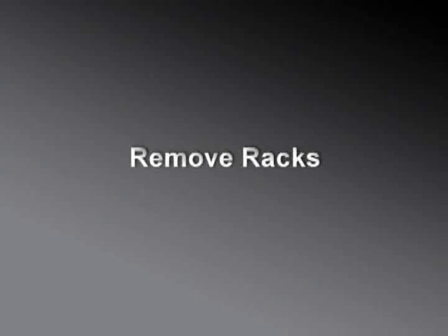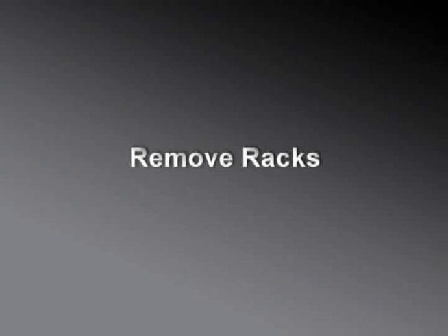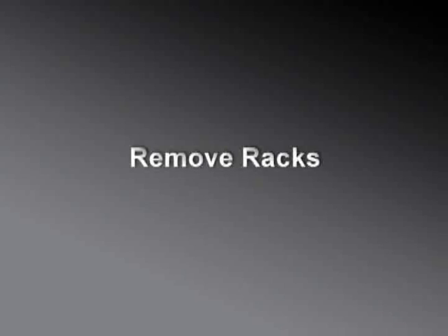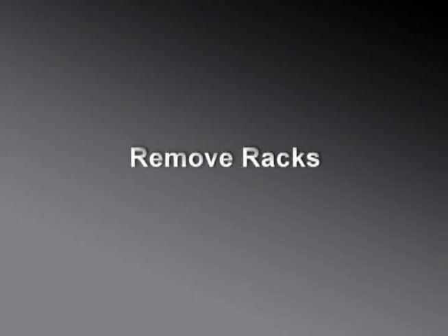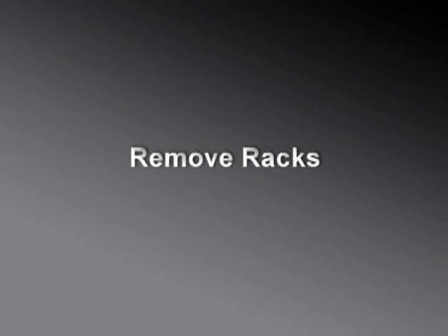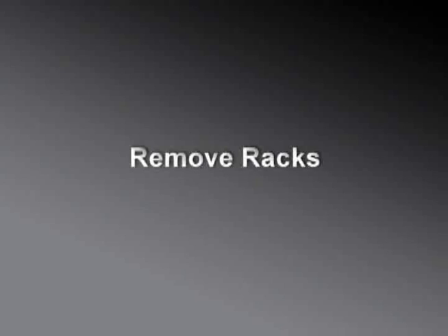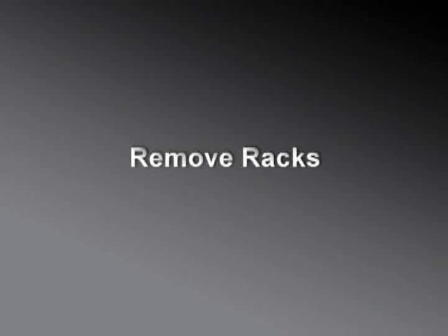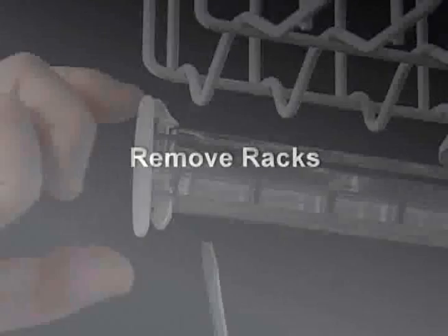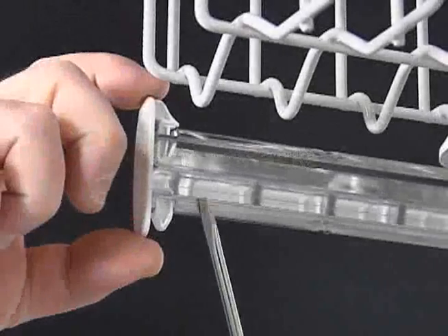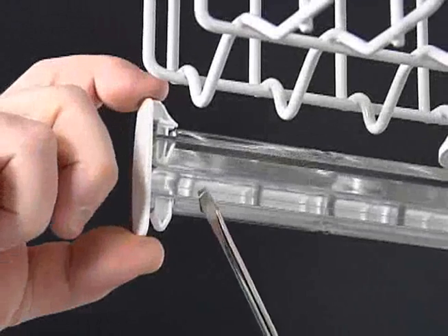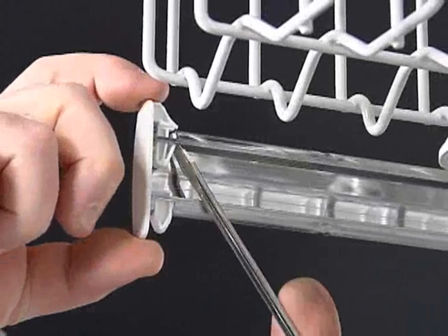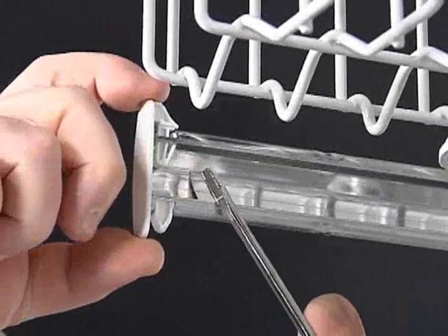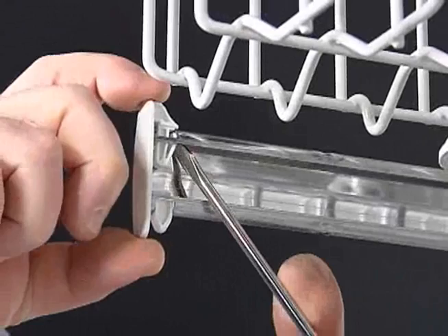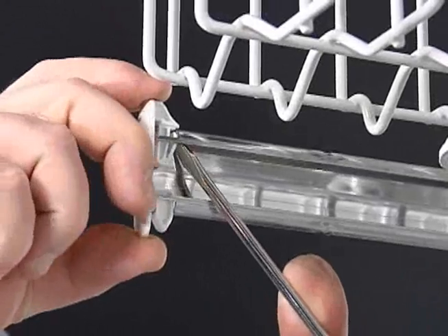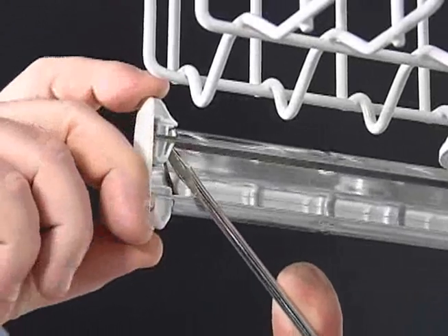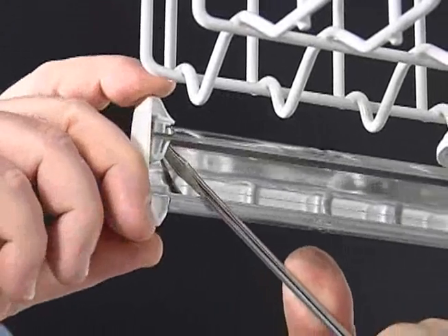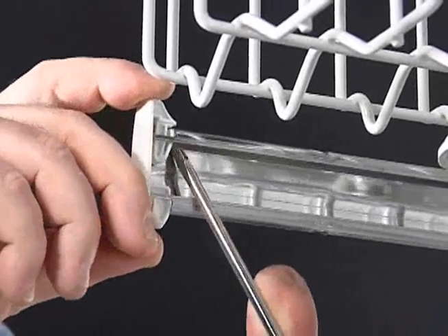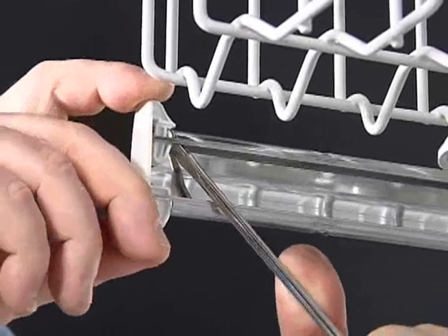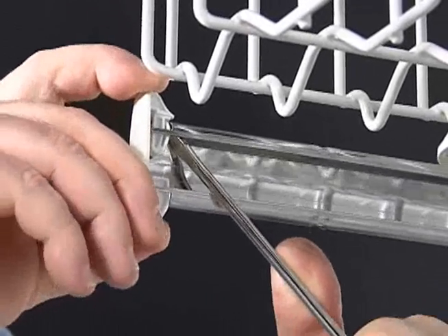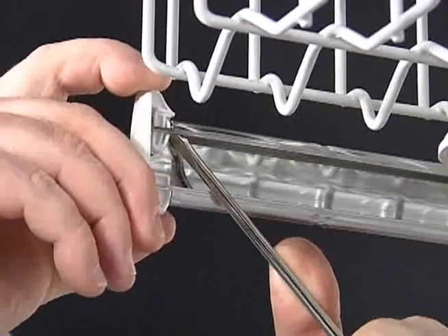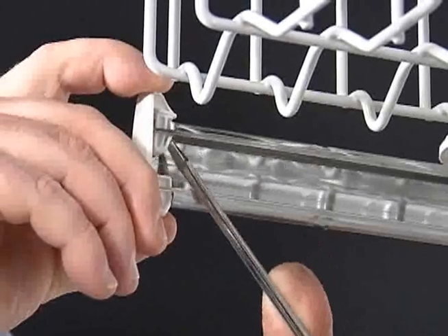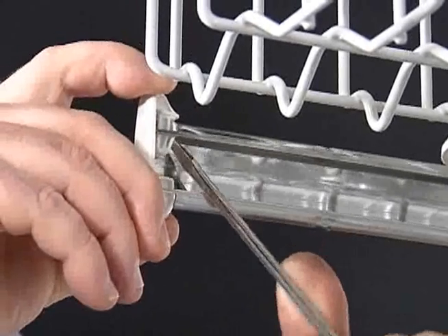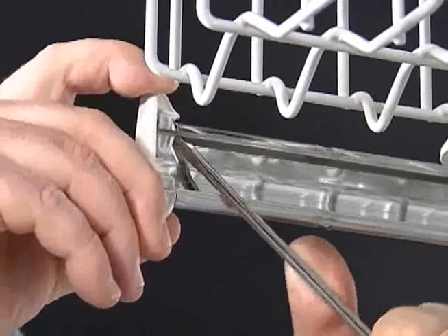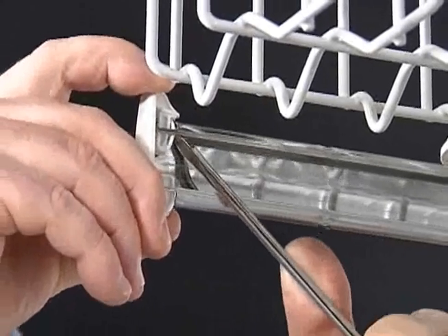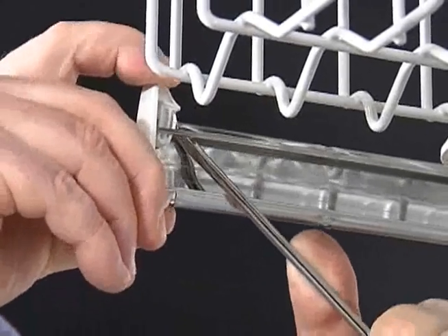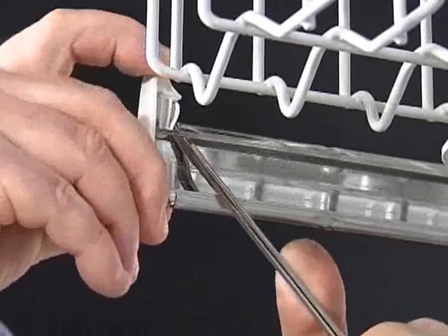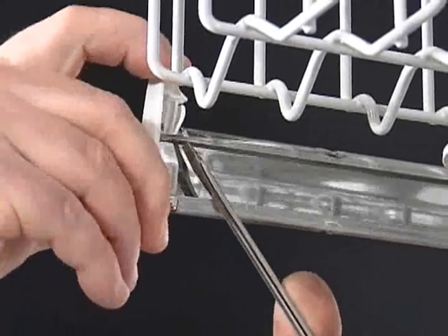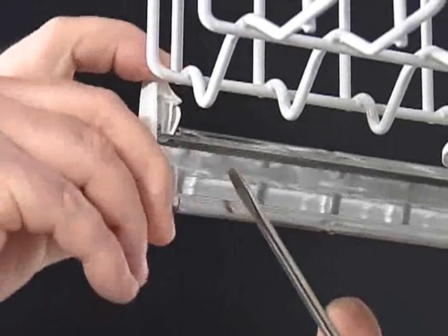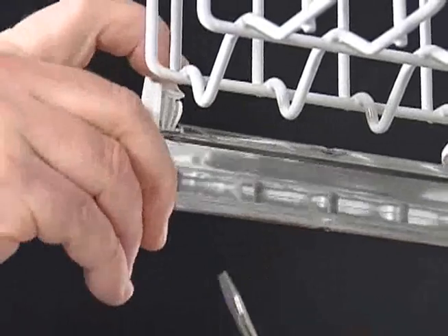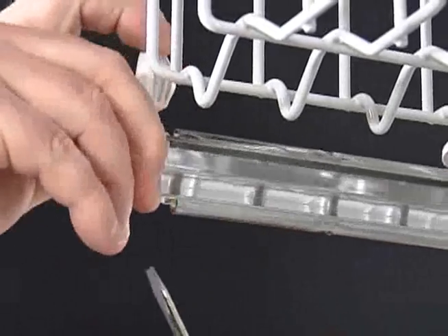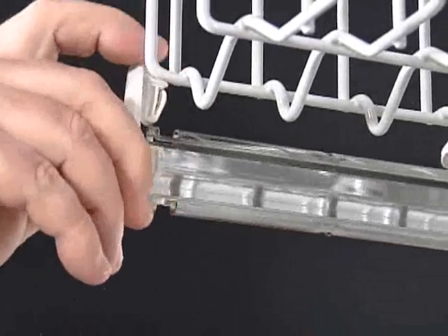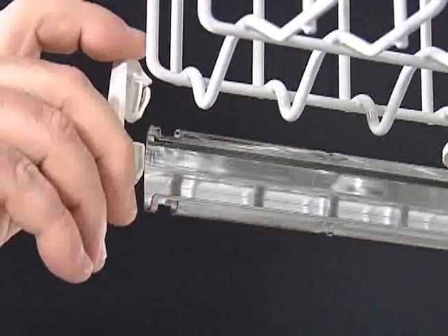There are track stops on the upper dish rack's tracks that need removal to take out the upper dish rack. Press the track stop release tabs while lifting it up and out. Each track has two stops: front and rear.